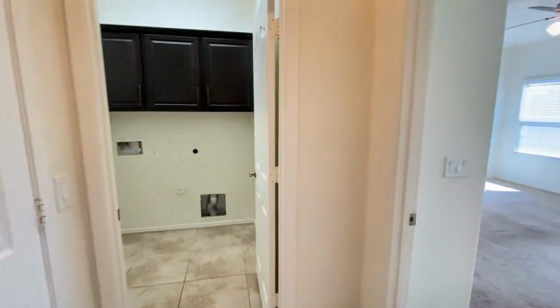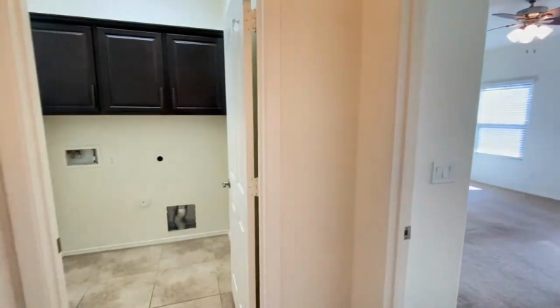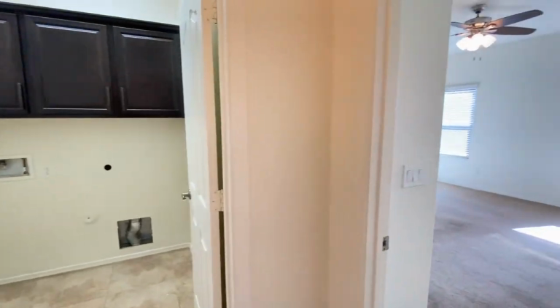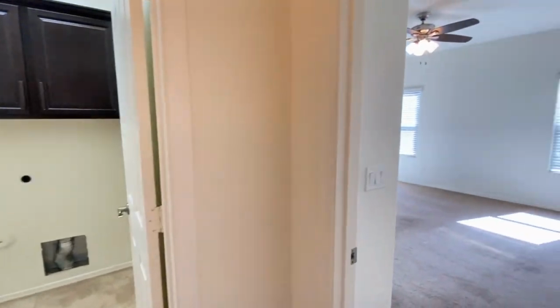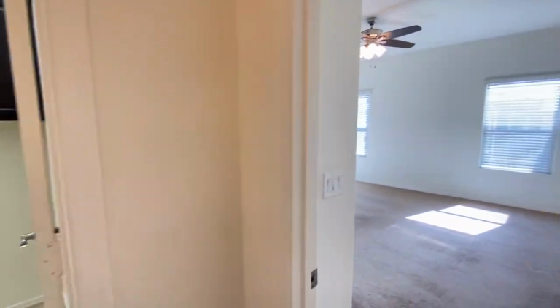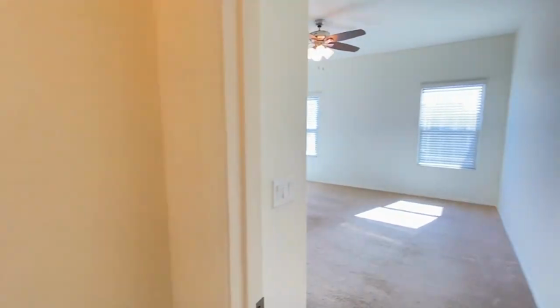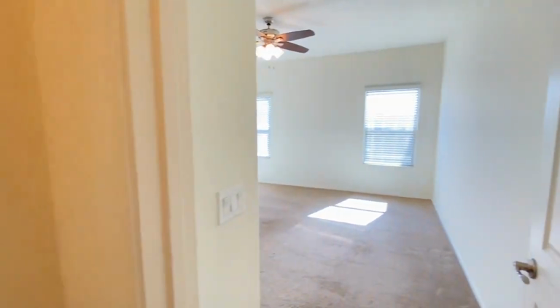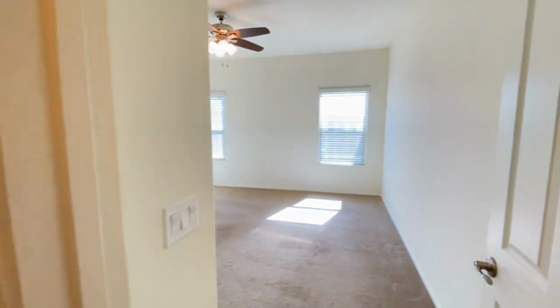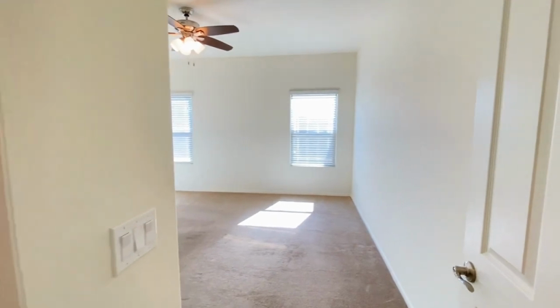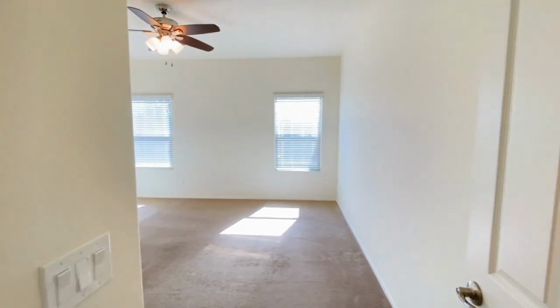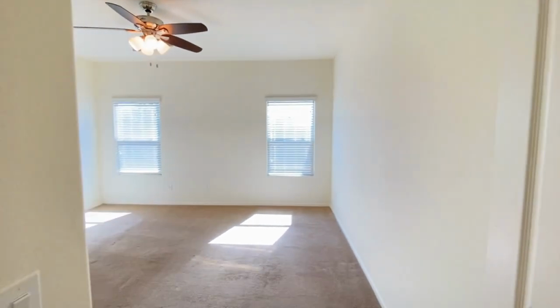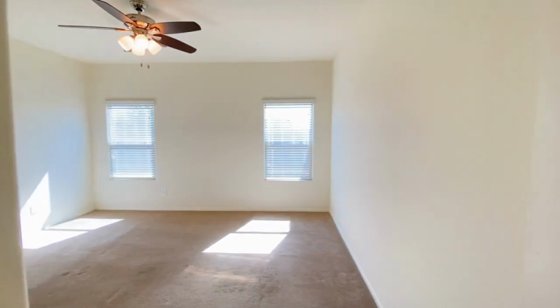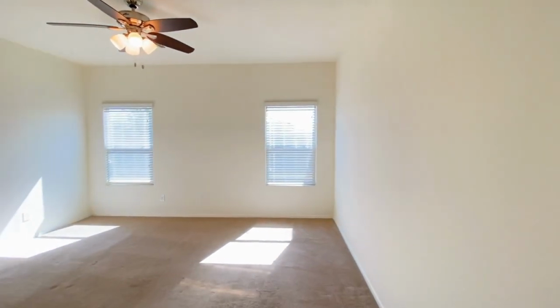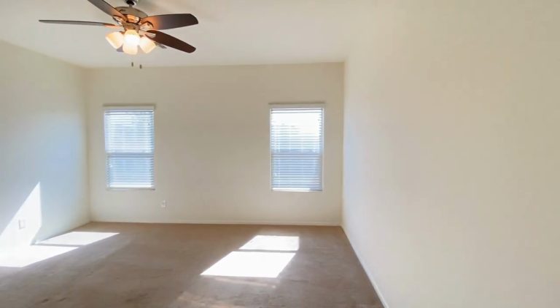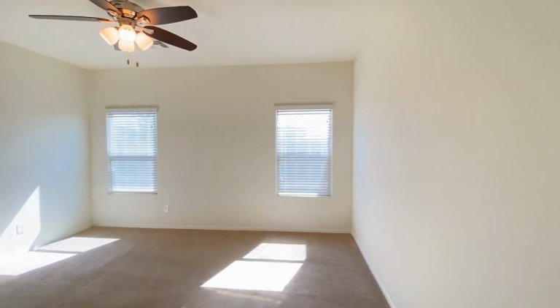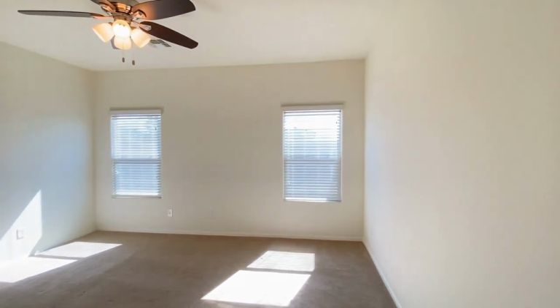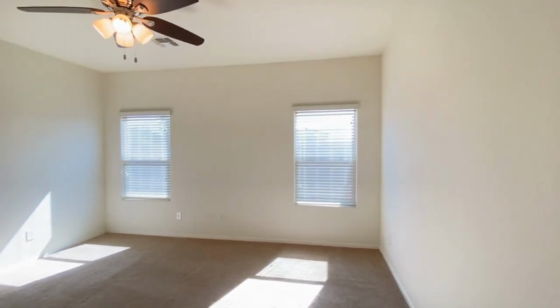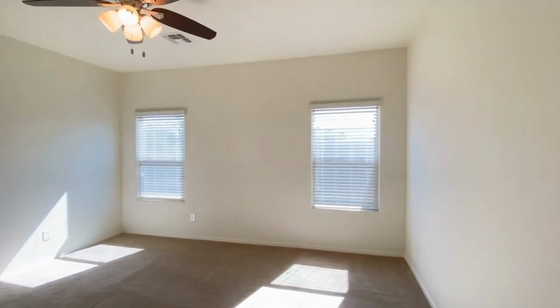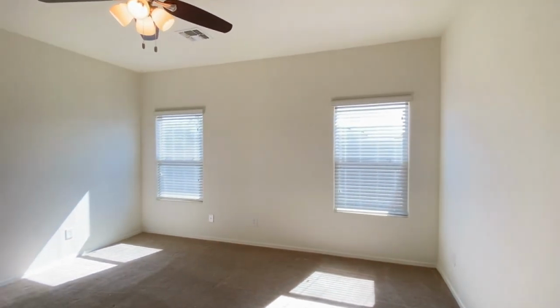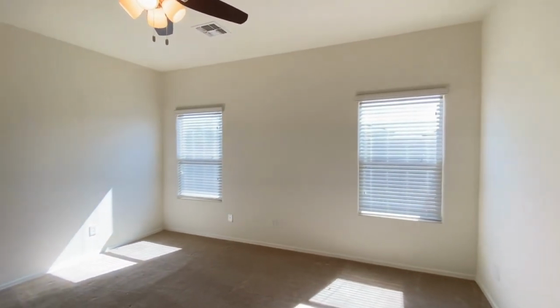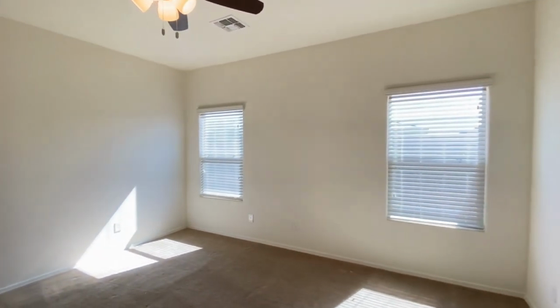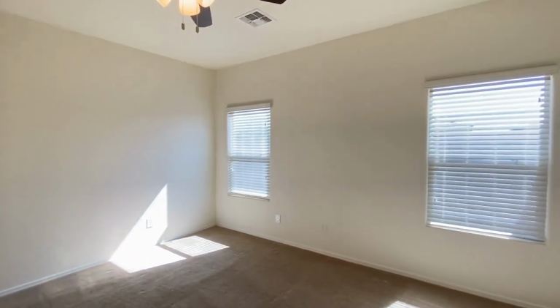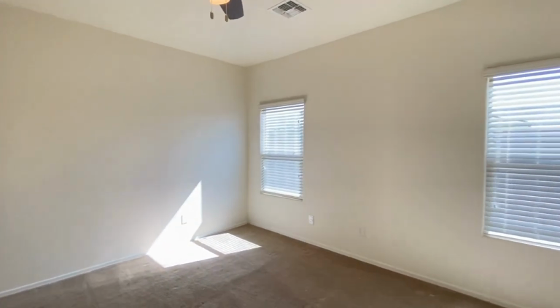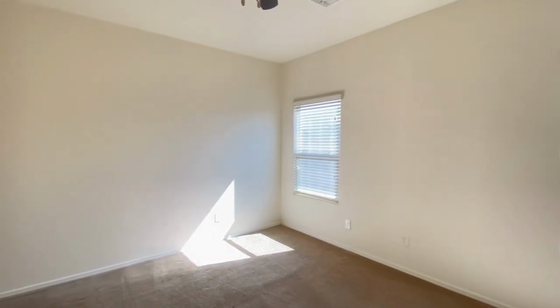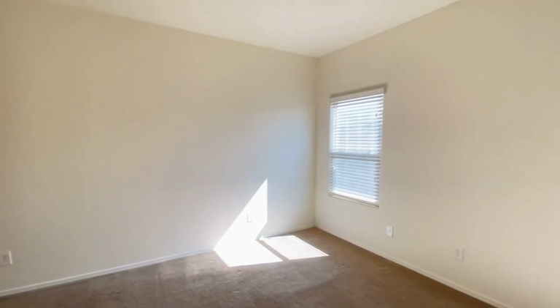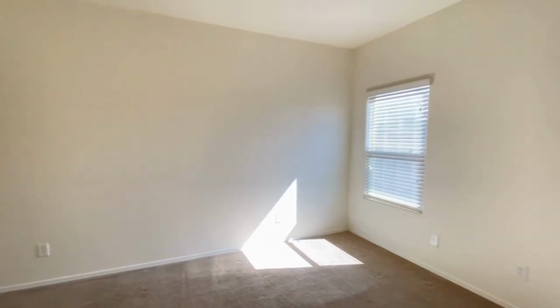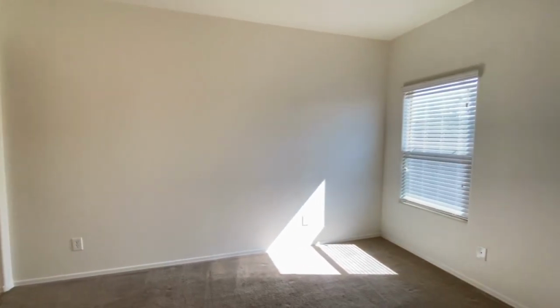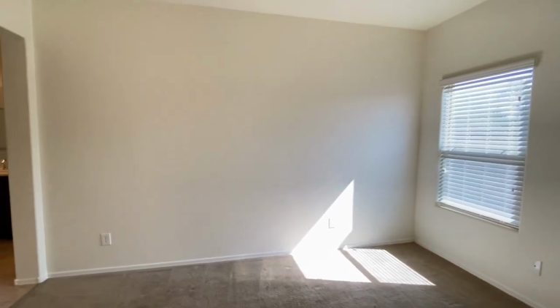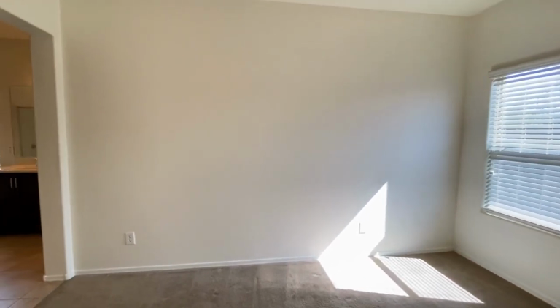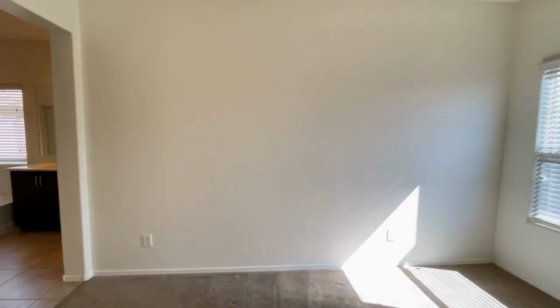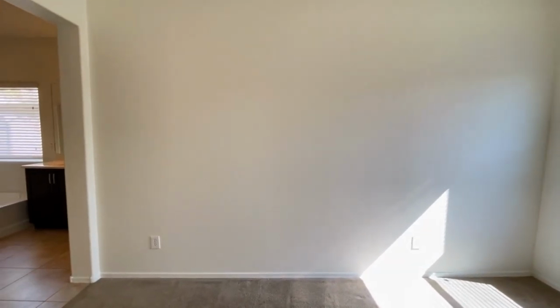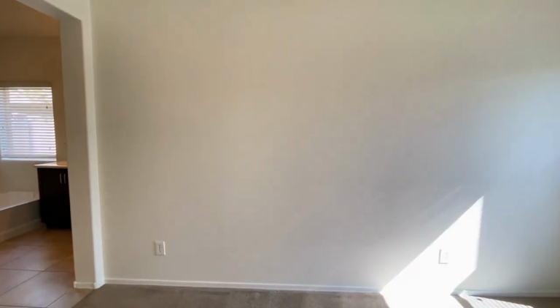Let's take a look at the master bedroom and master bath. Ceiling fan, great natural light, great paint.